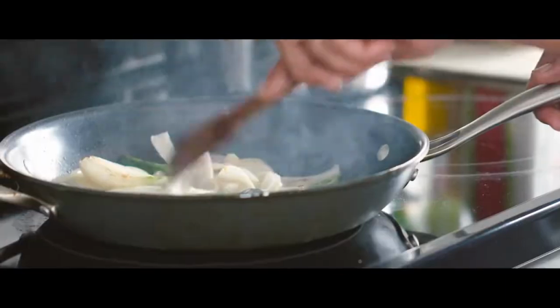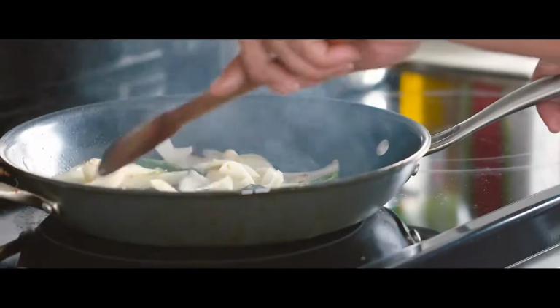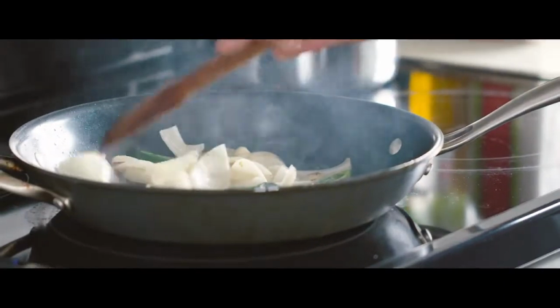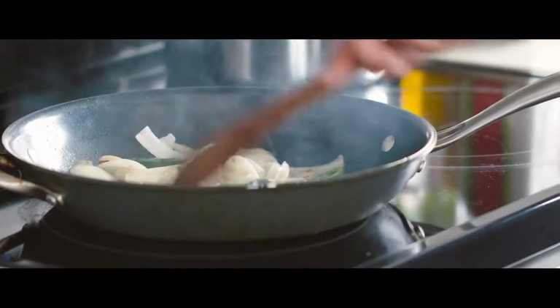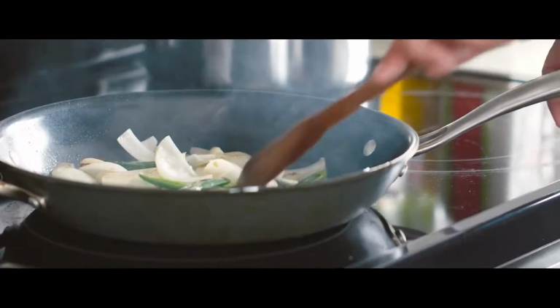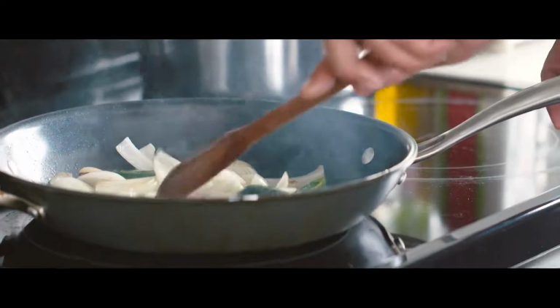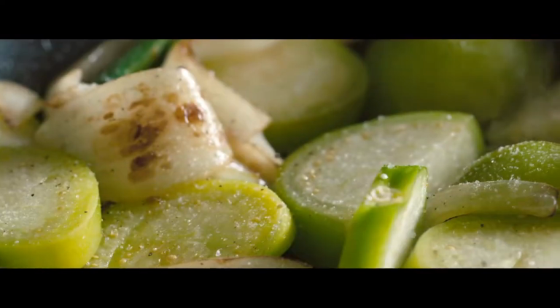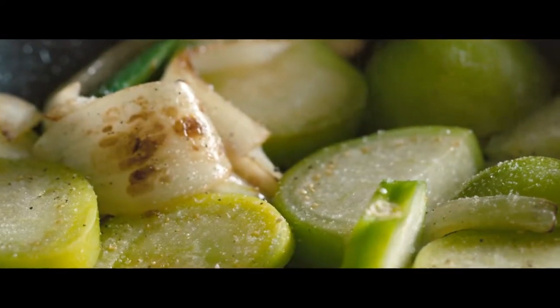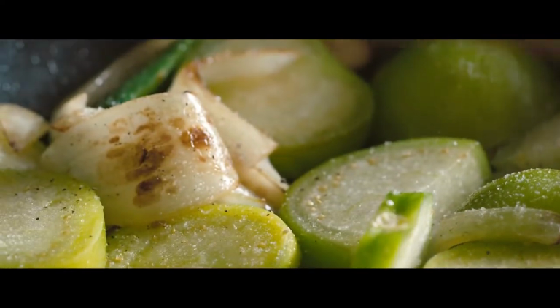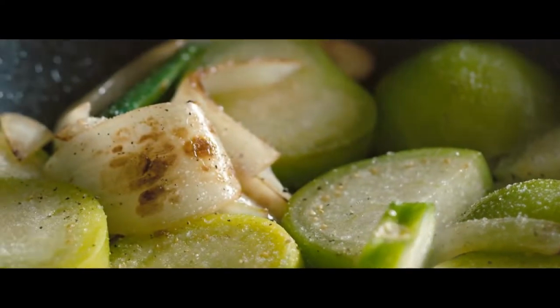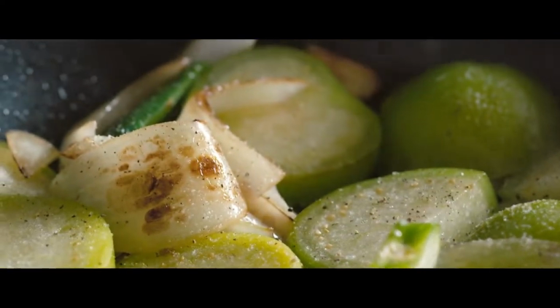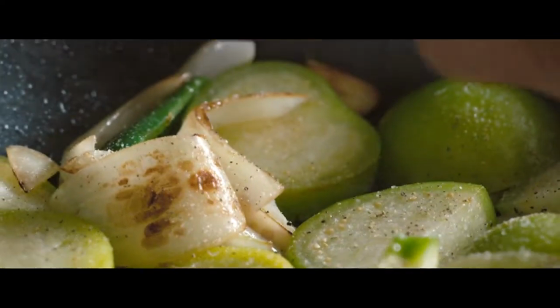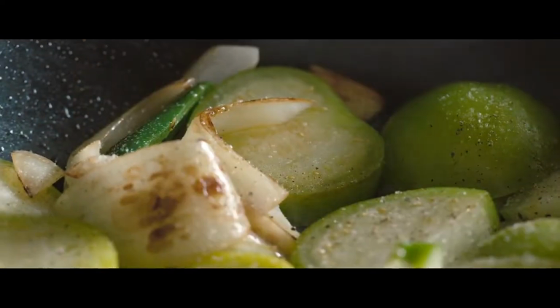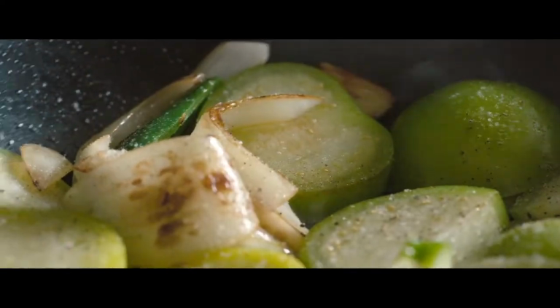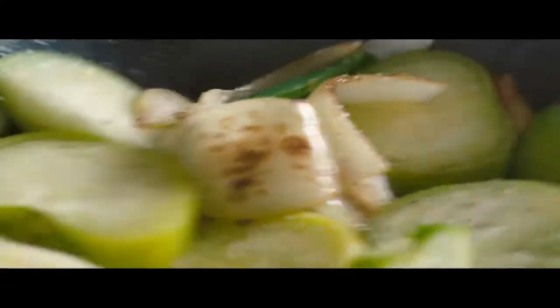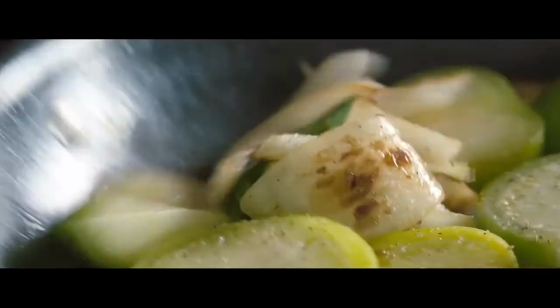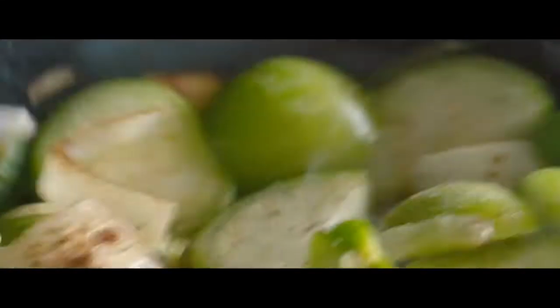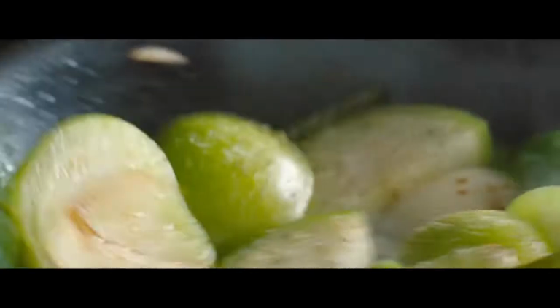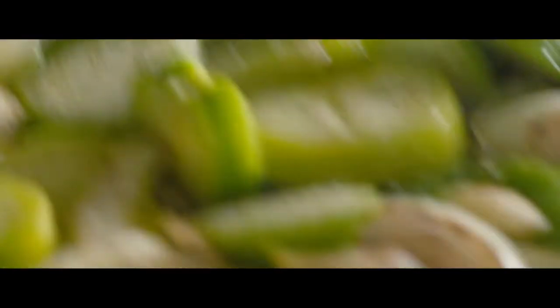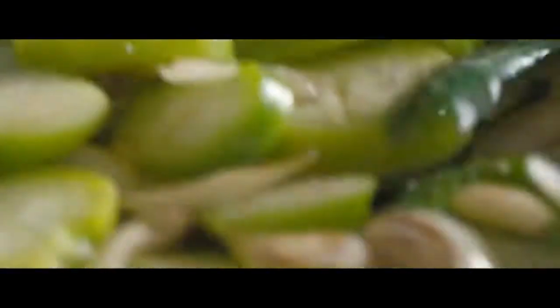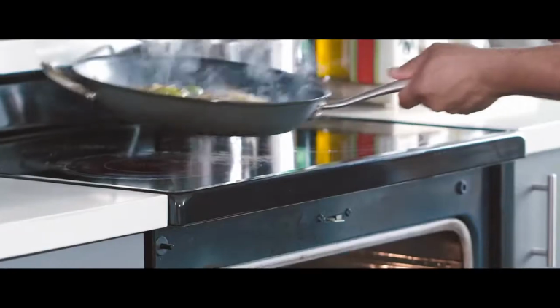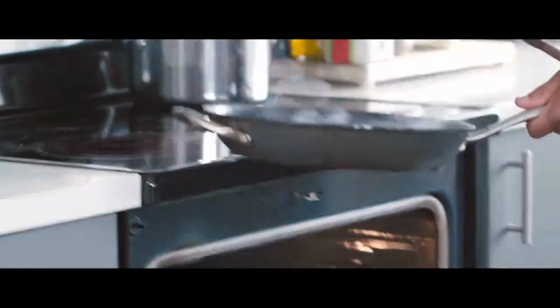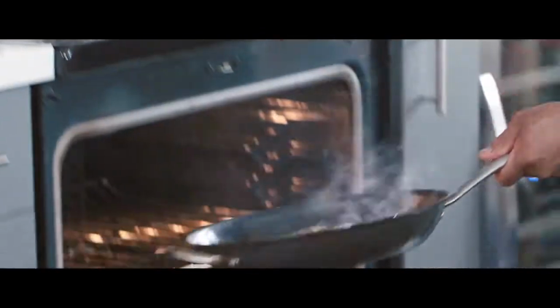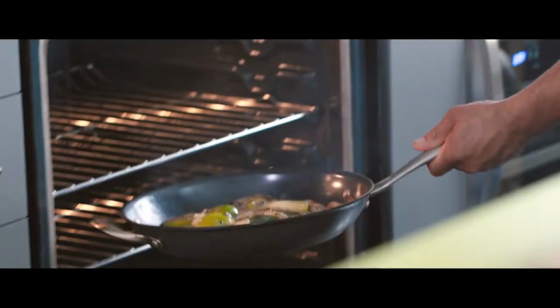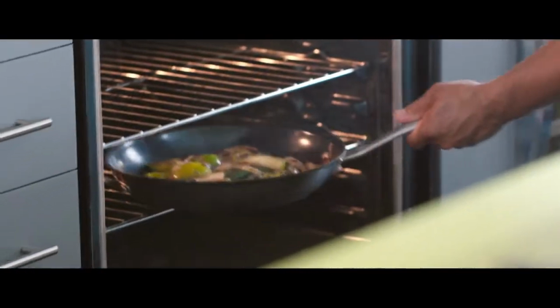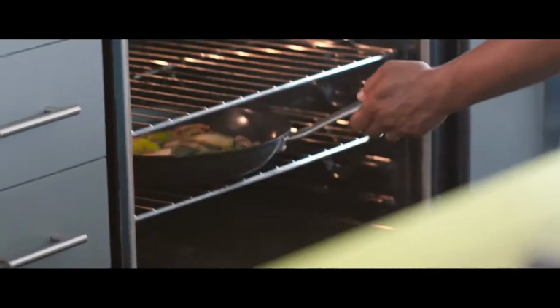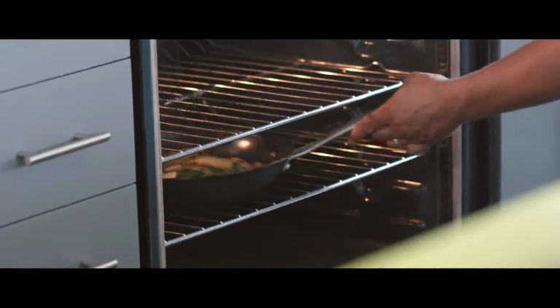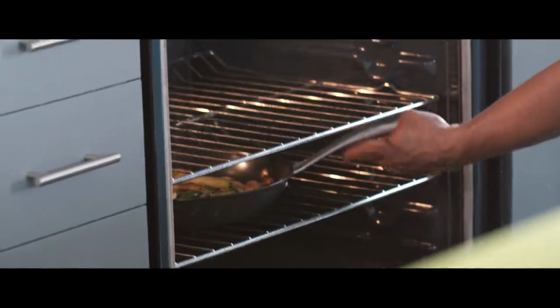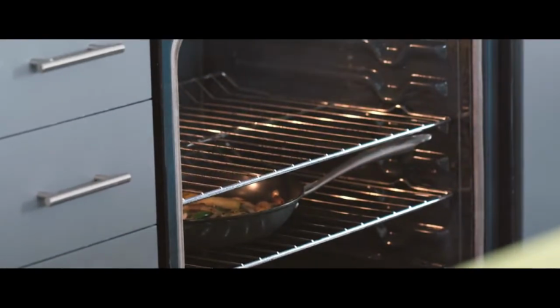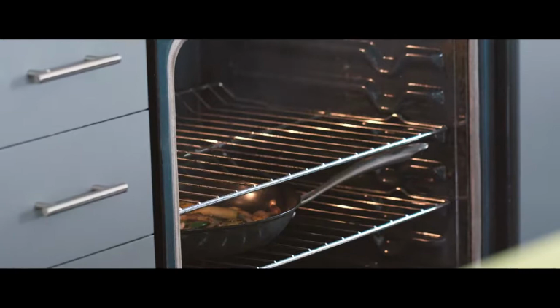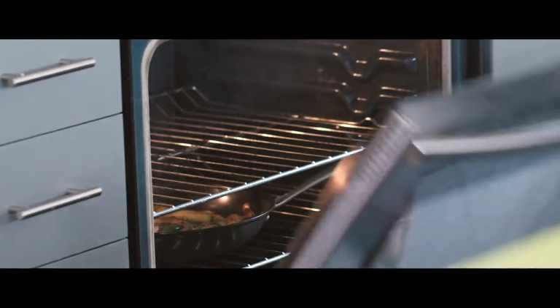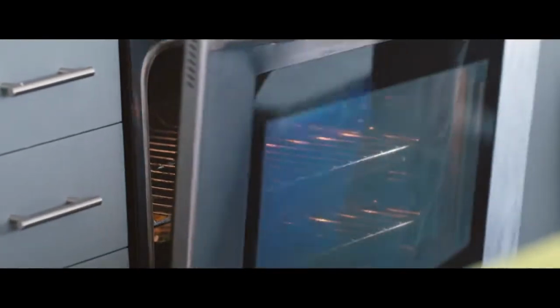Now's a good time to get our oven preheated up to 350 Fahrenheit. We're going to take our frying pan with our sautéed onions, jalapeños and garlic and put it in the oven. We're going to leave it in the oven for about 15 to 20 minutes until our onions are soft.